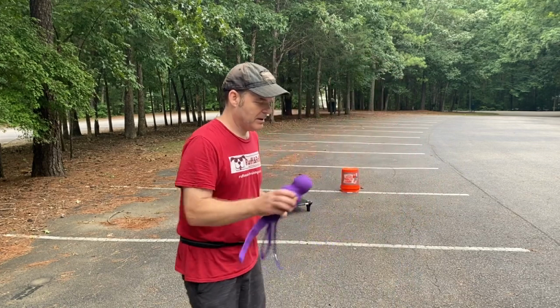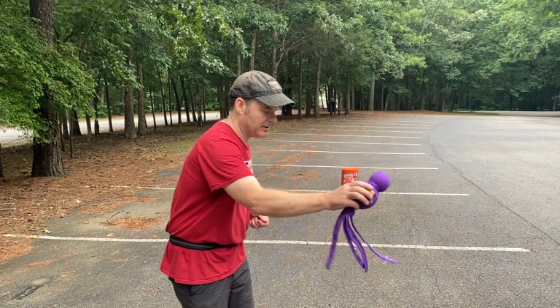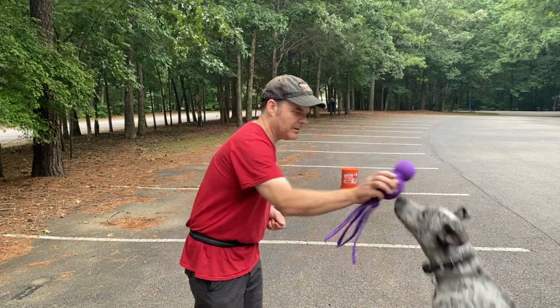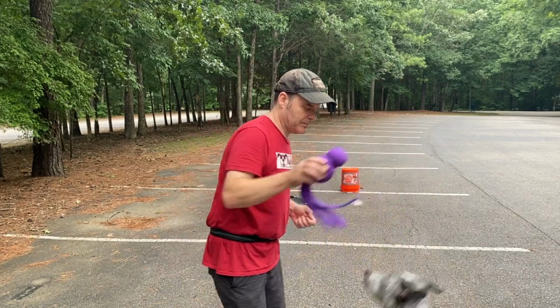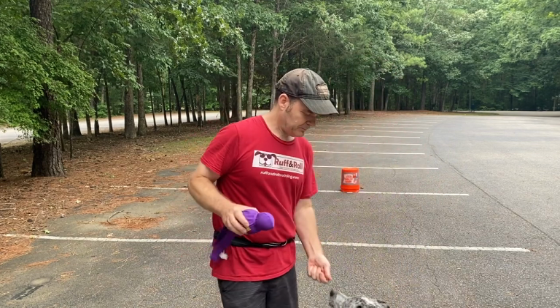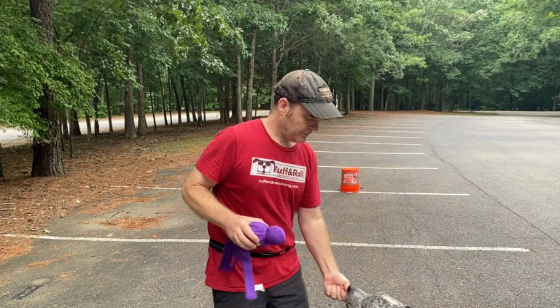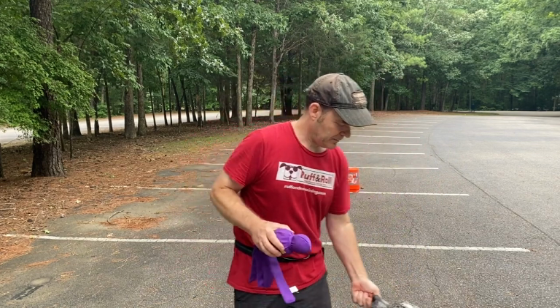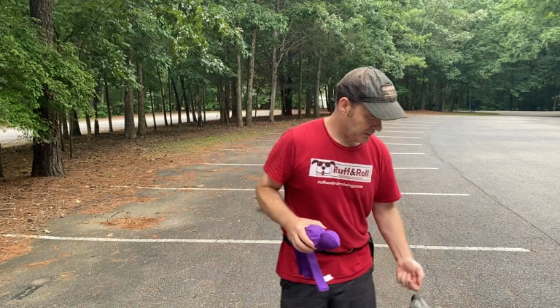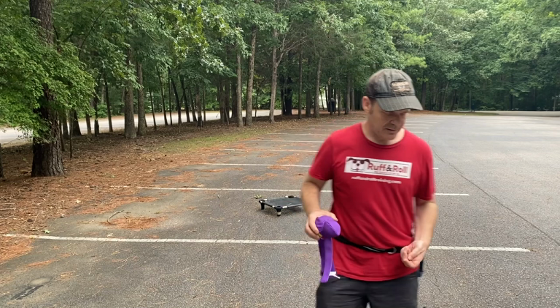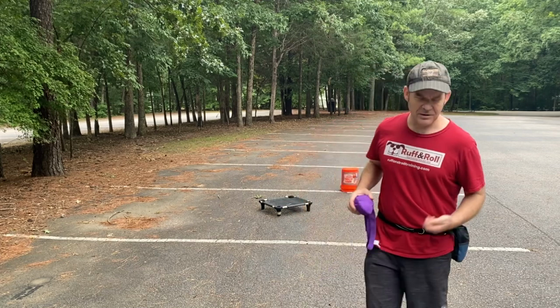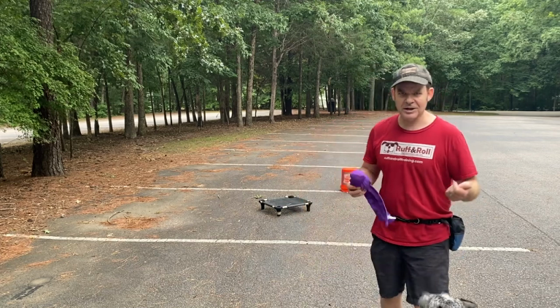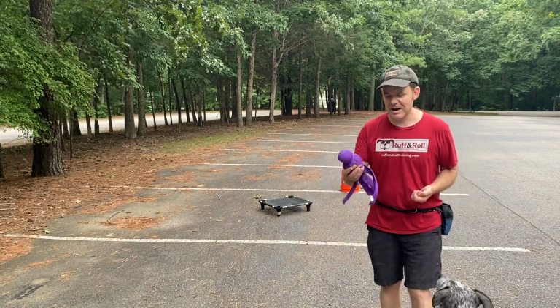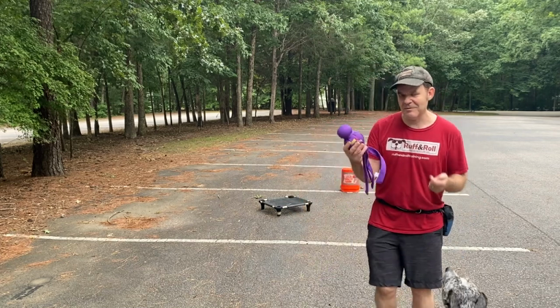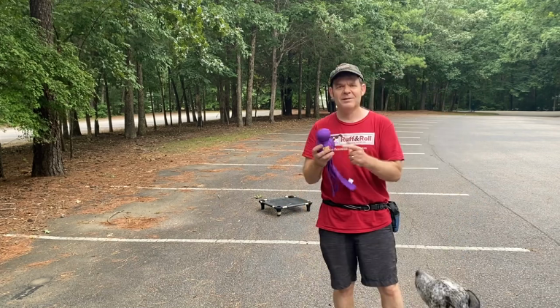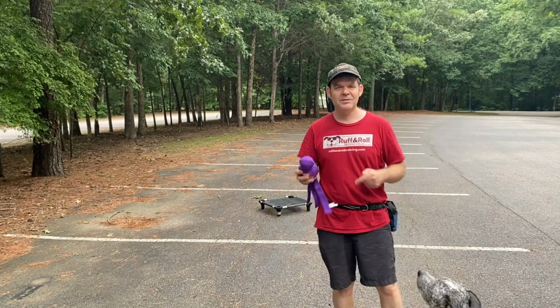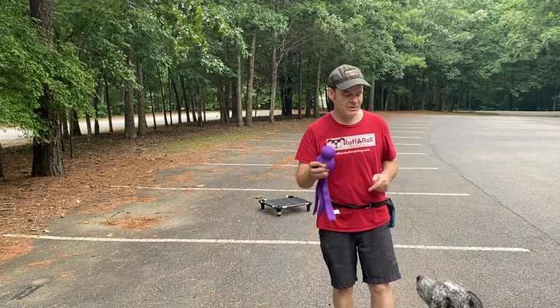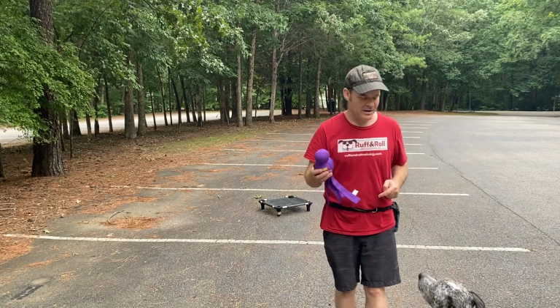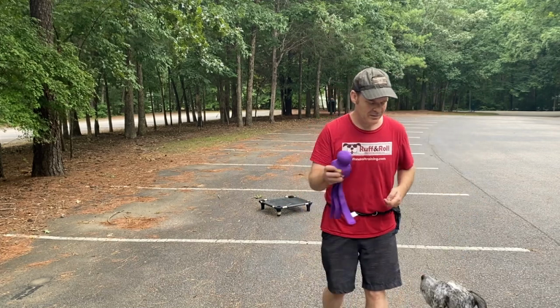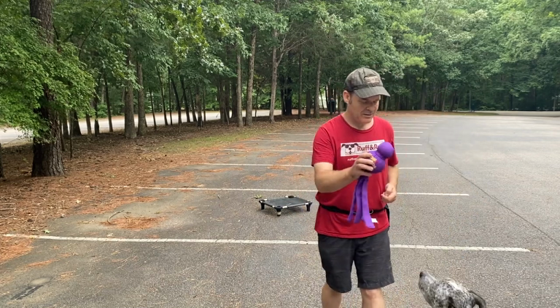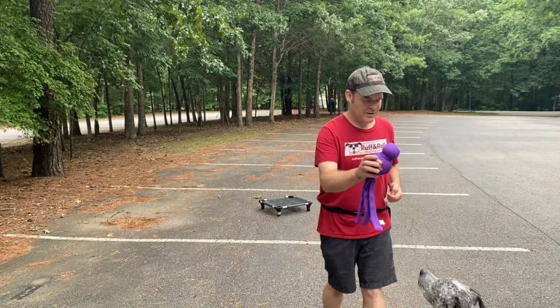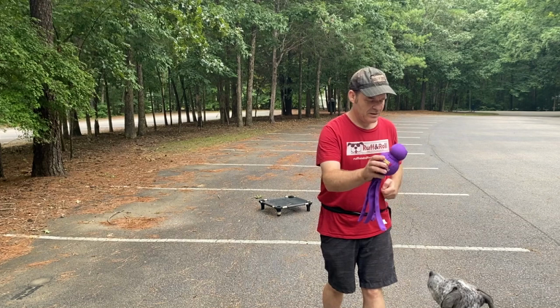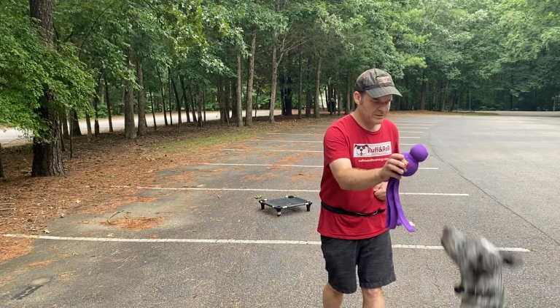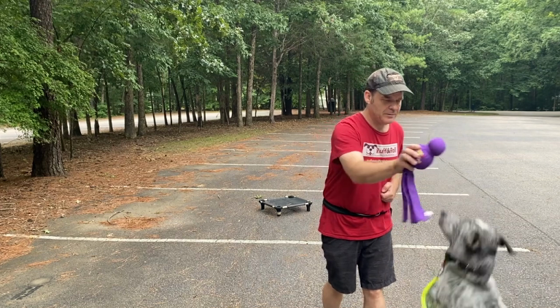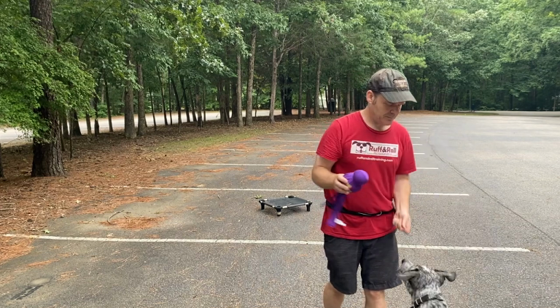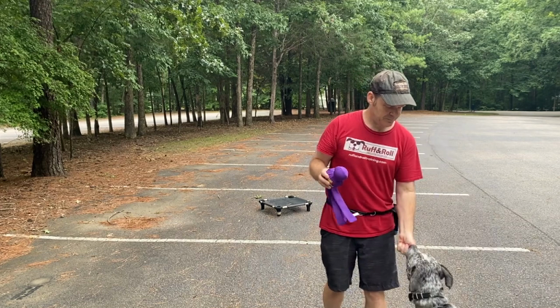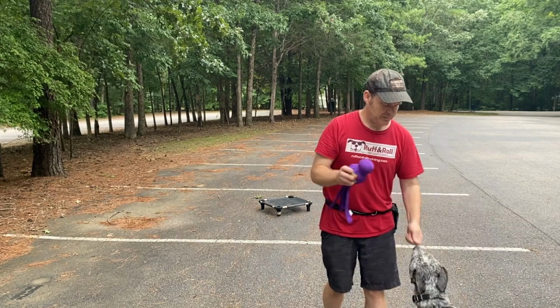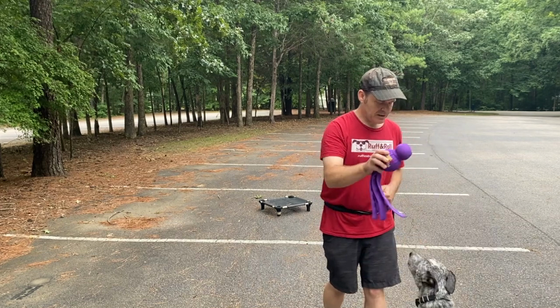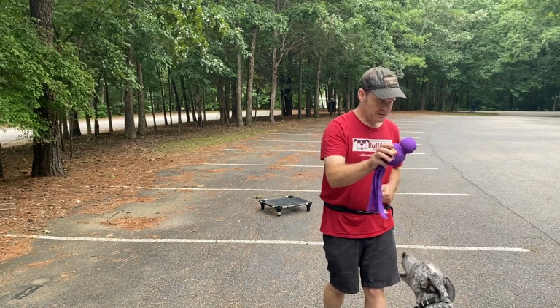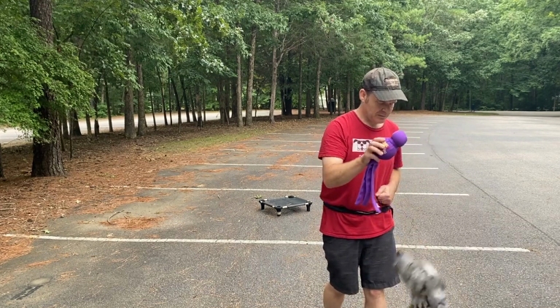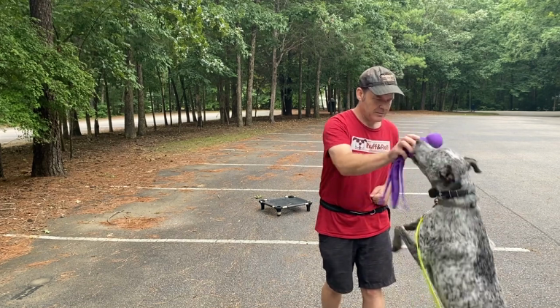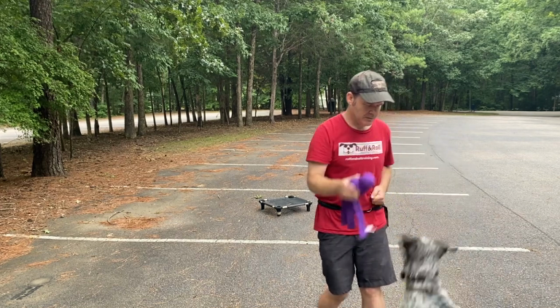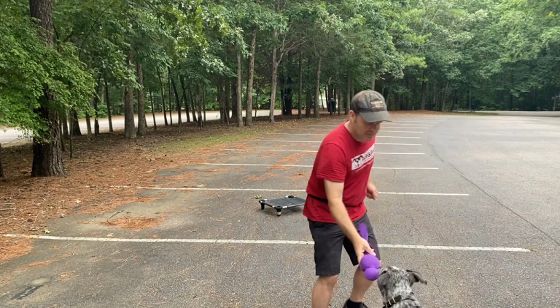Touch. I'll do the touch command and have him do this with the squeaker. Touch. Touch. Come on.